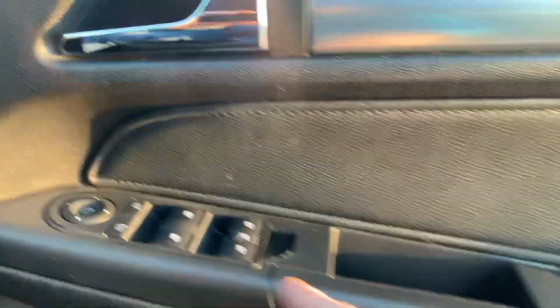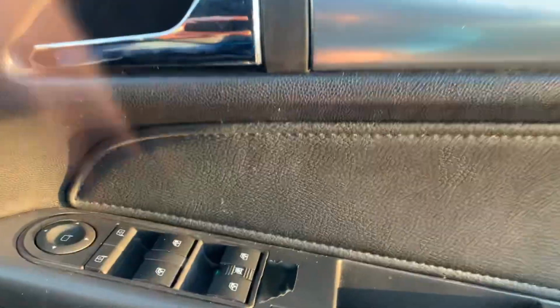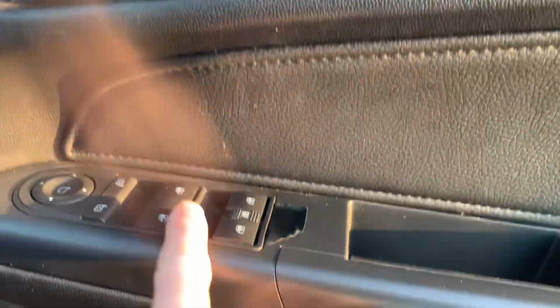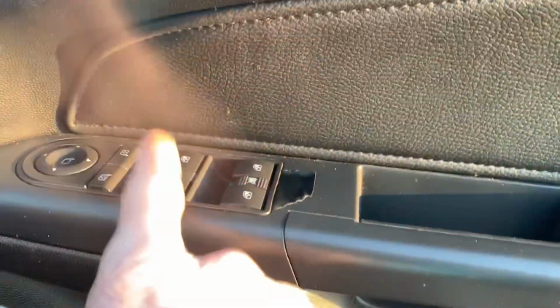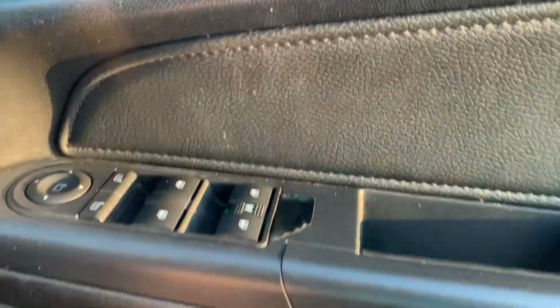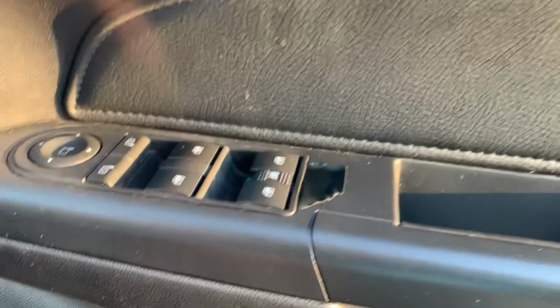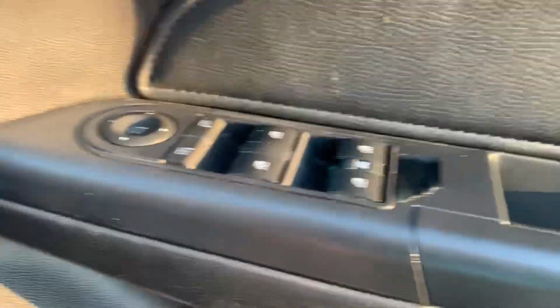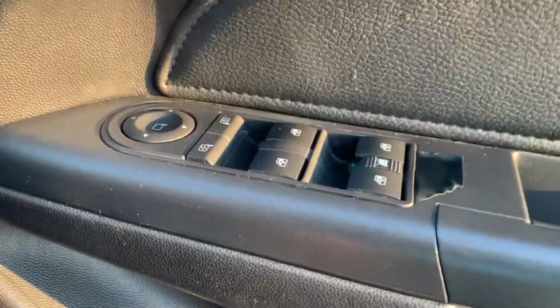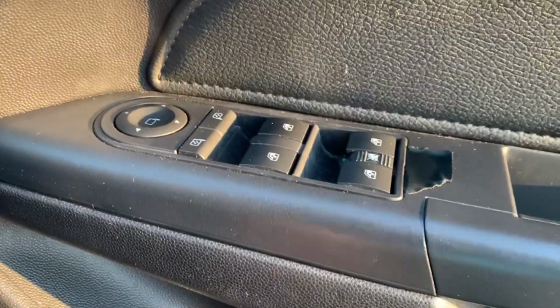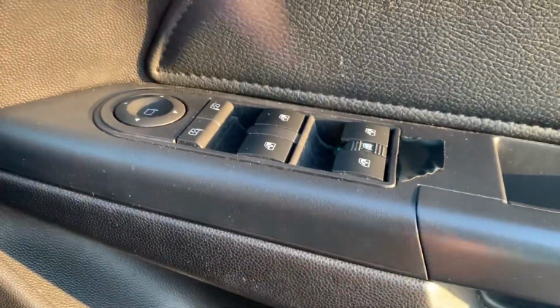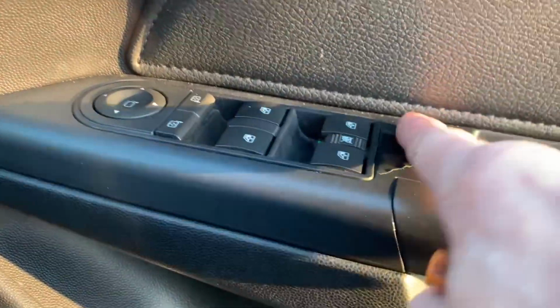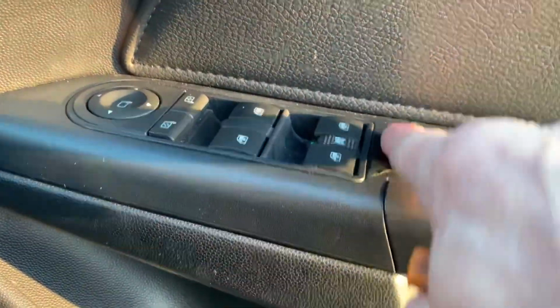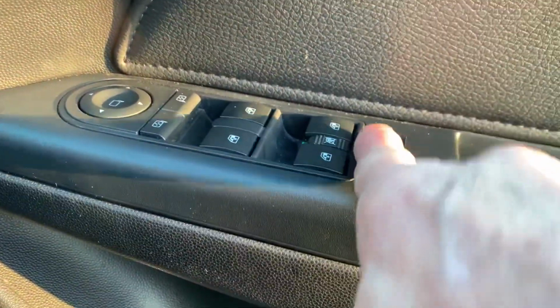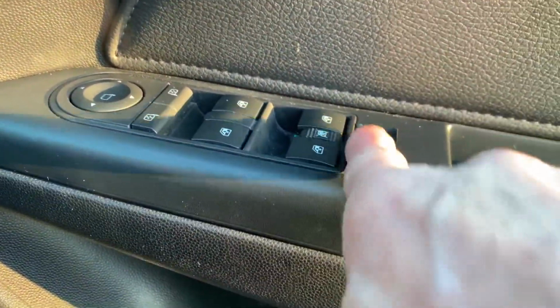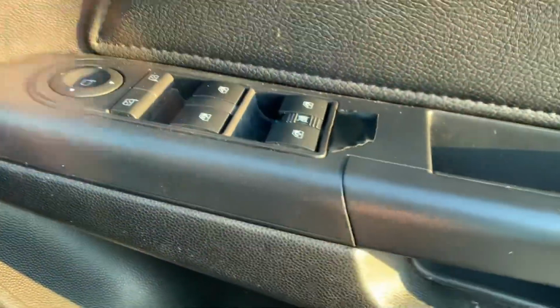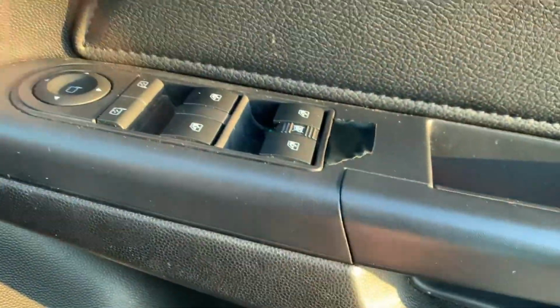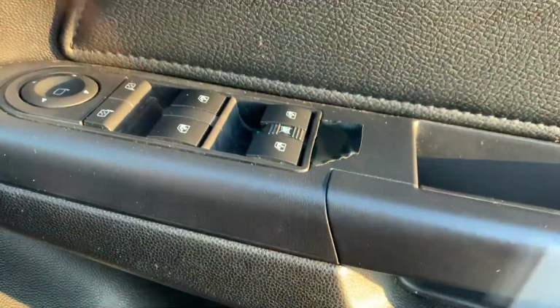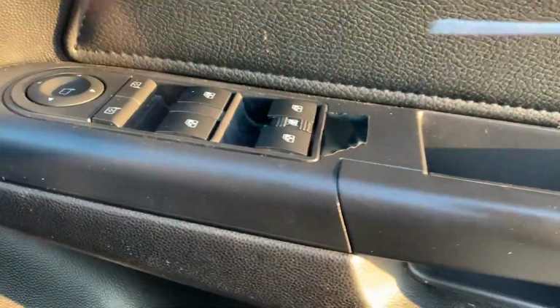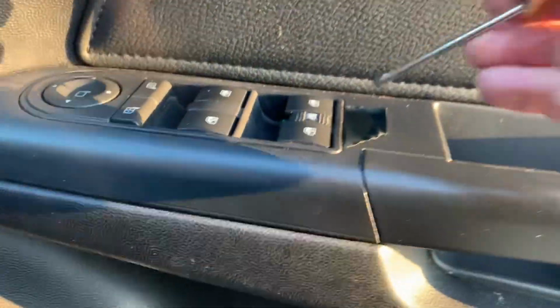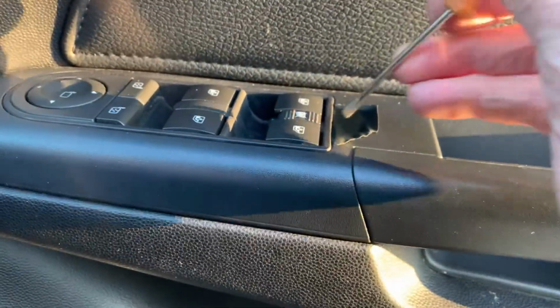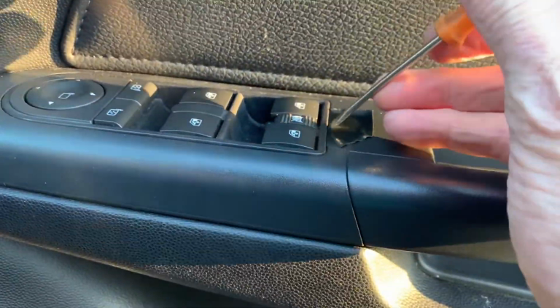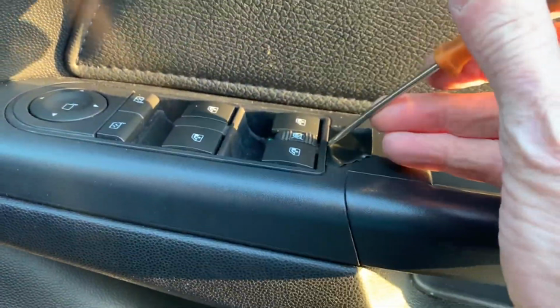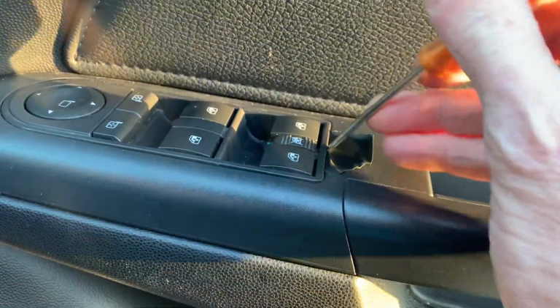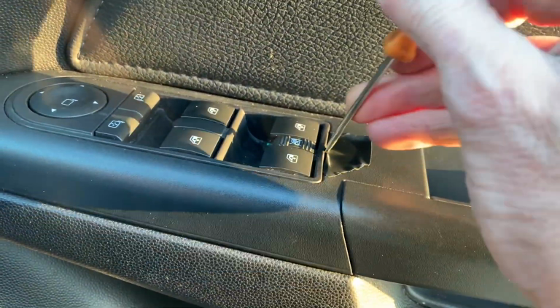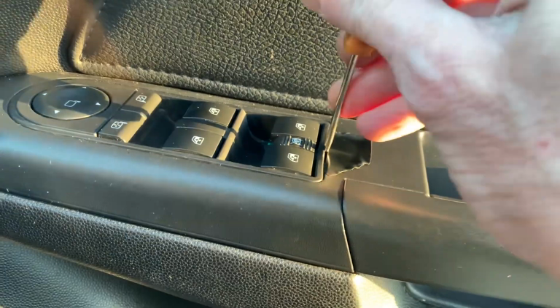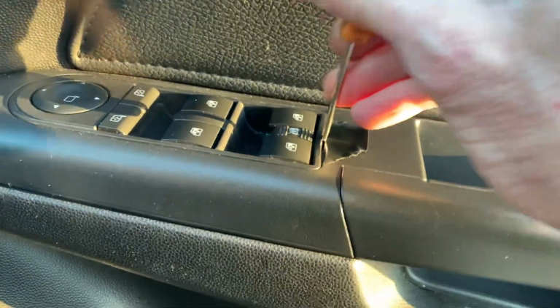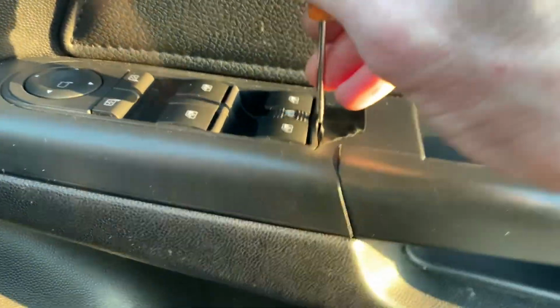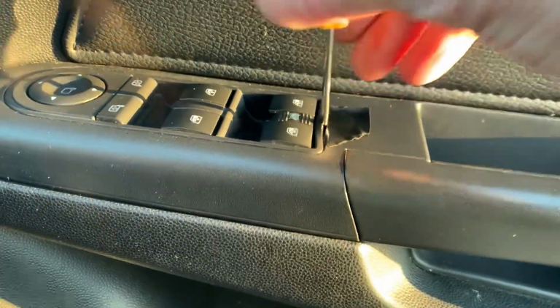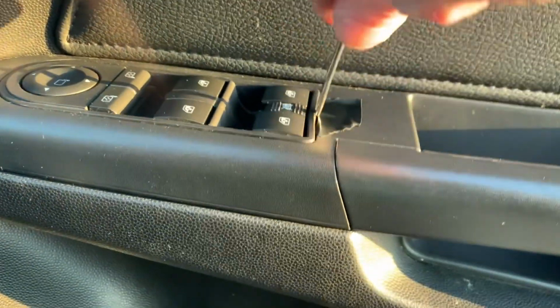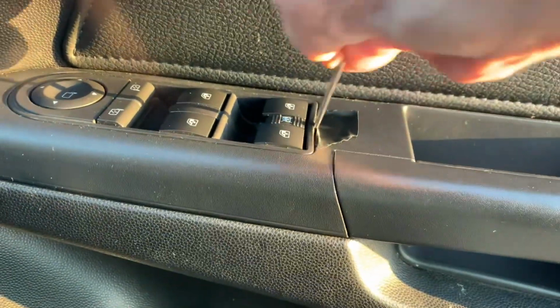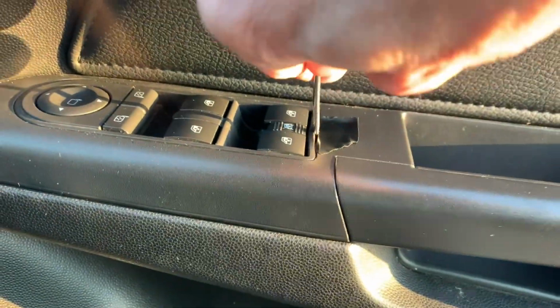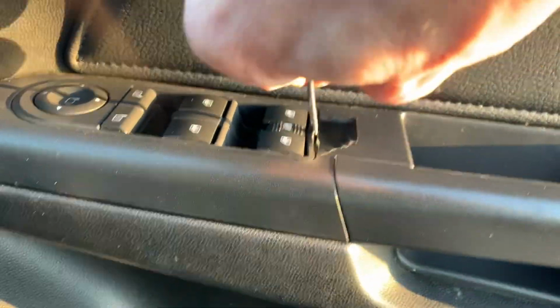So I'm just going to whip that out, see if I can clean it out. I'll put the insulating tape in, just going to use a screwdriver and put it in there, pop the switch out.